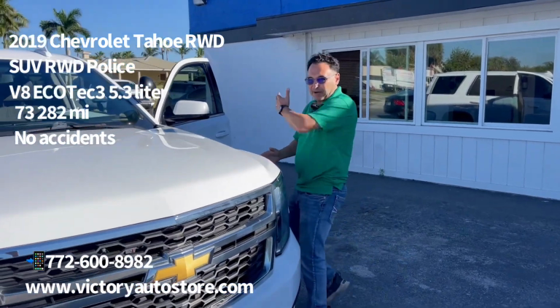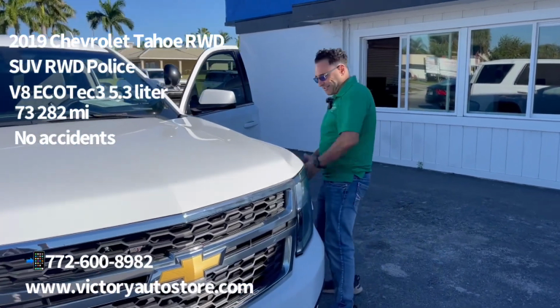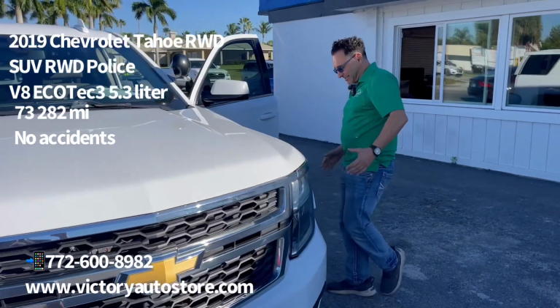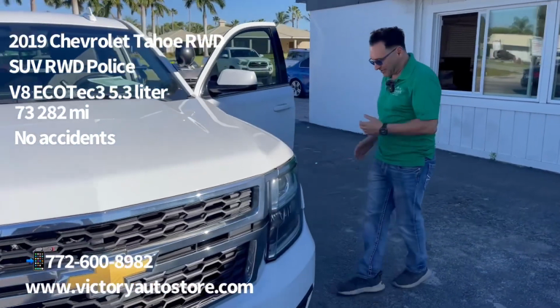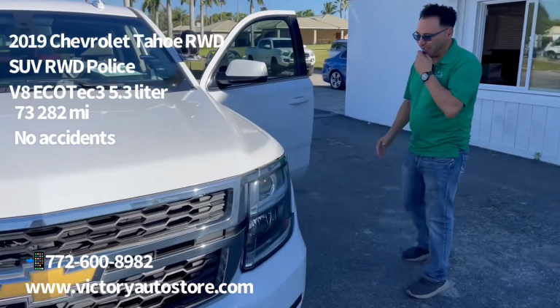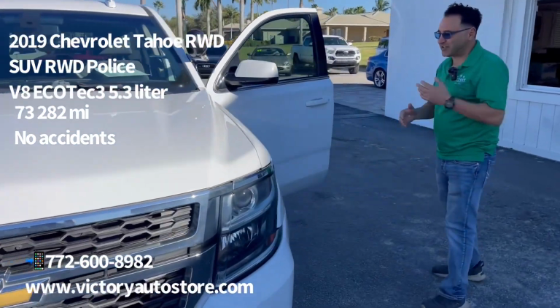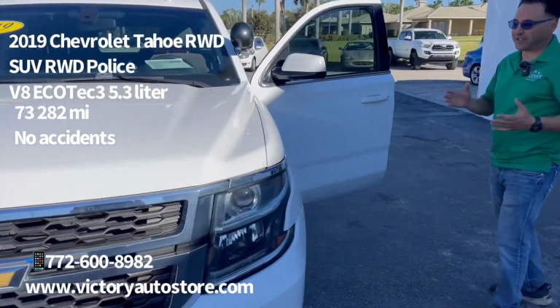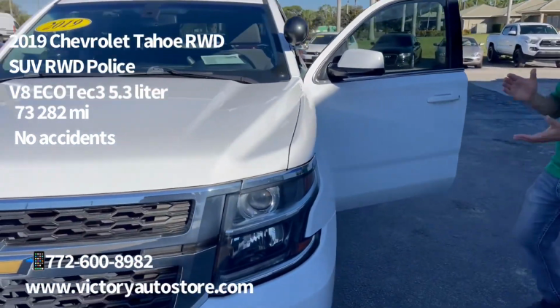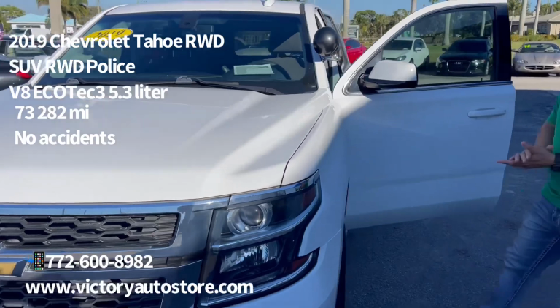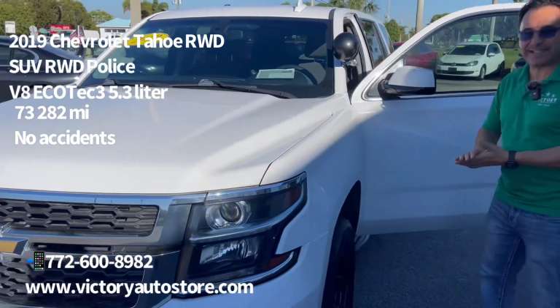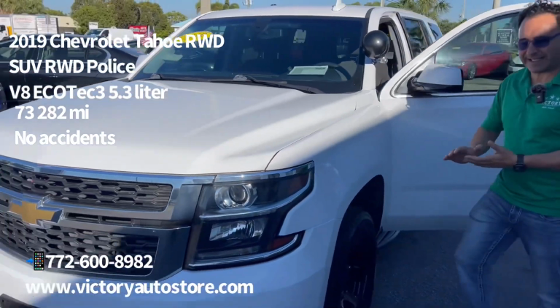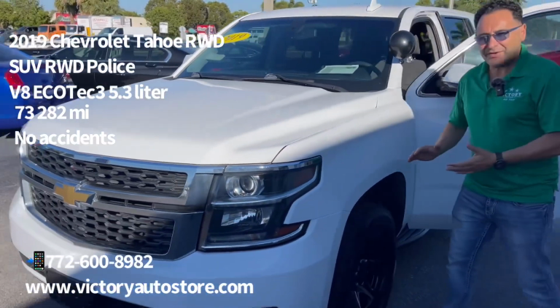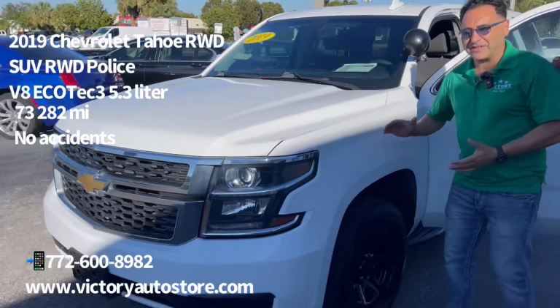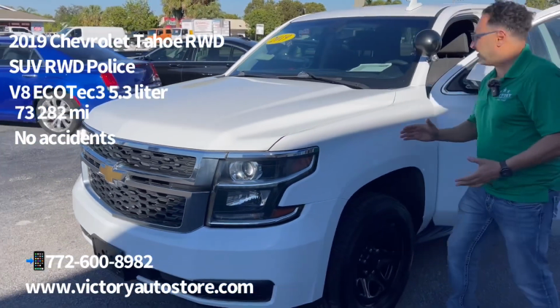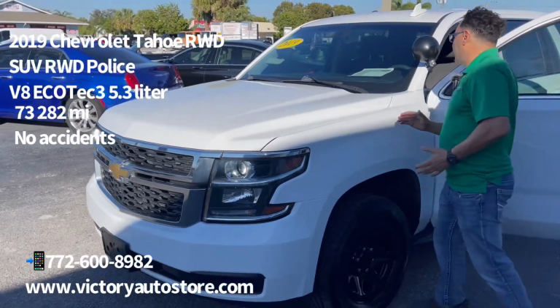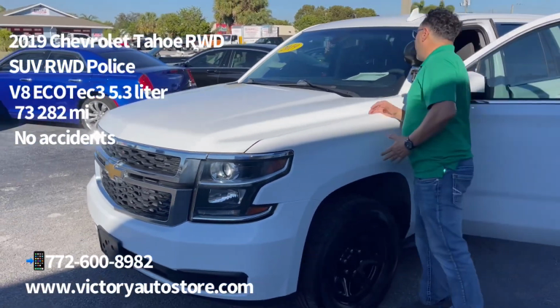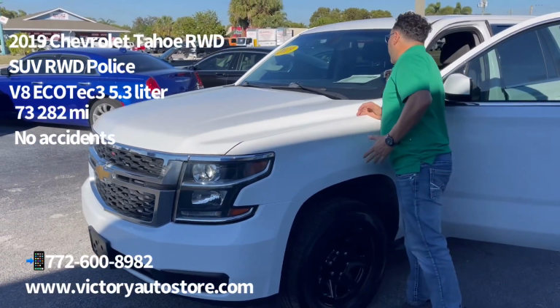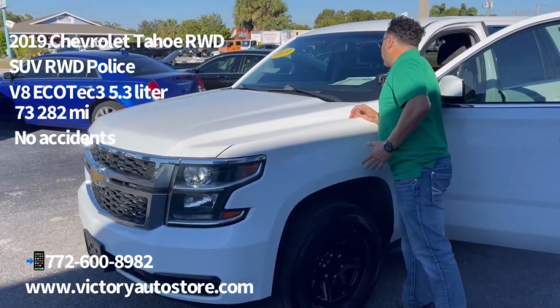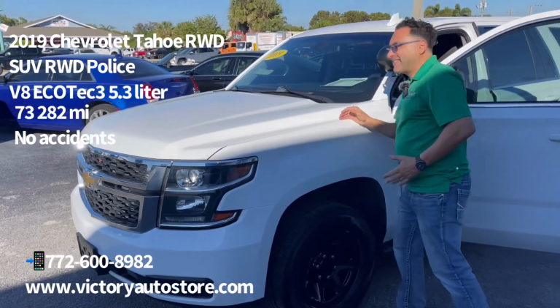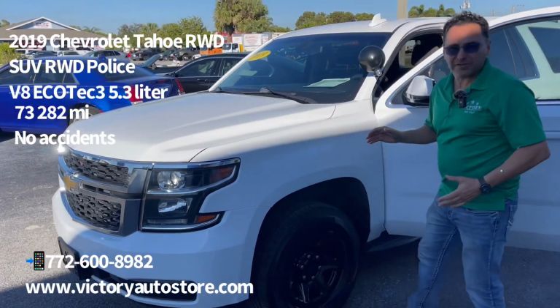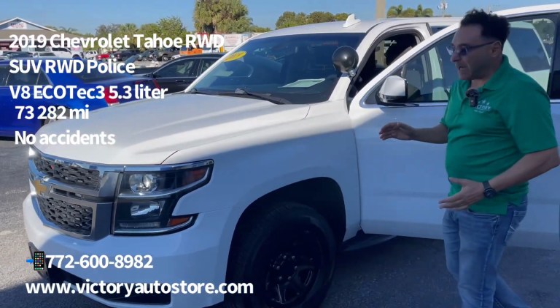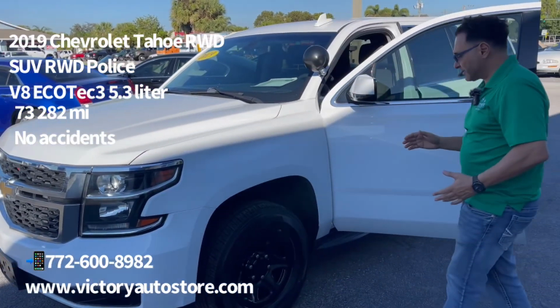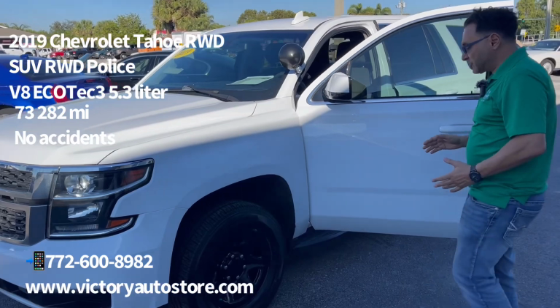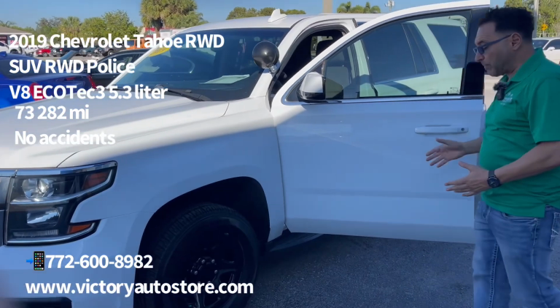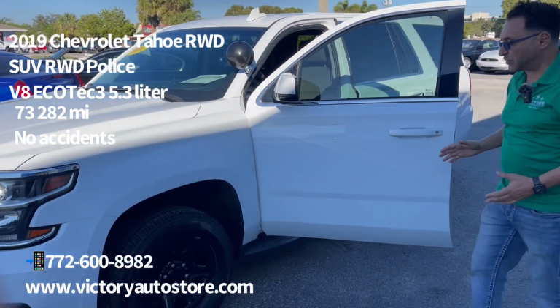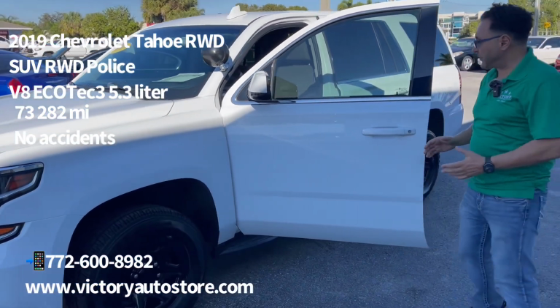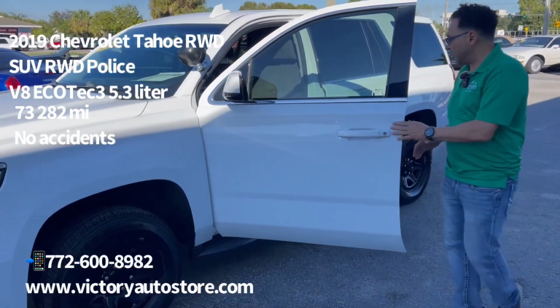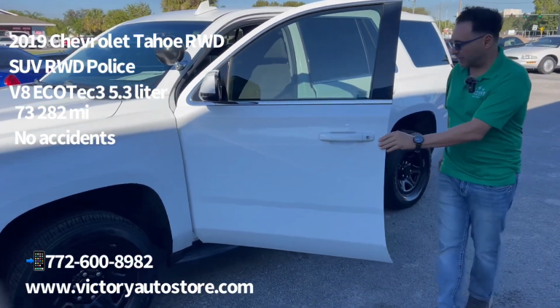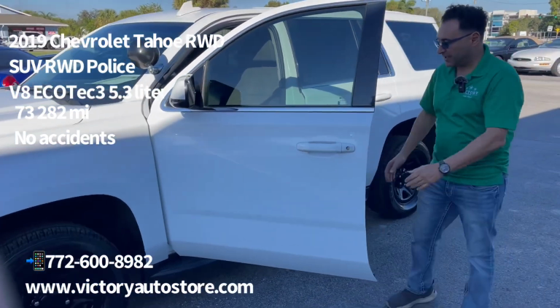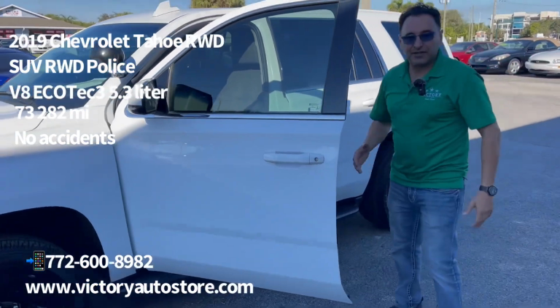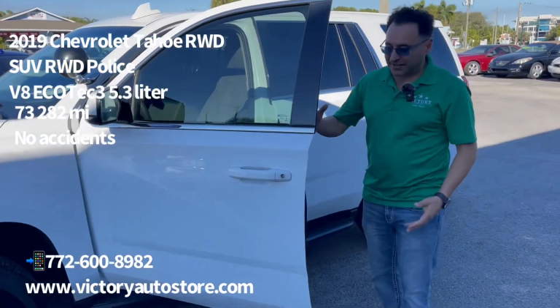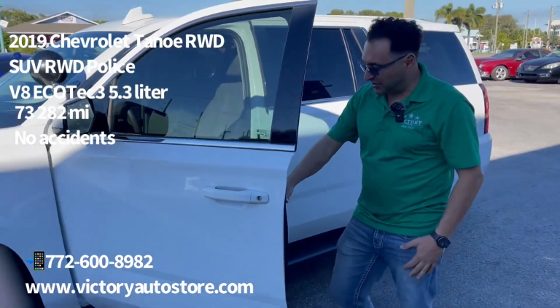Come around and check this vehicle out, man. It's so clean. It's a 2019 with only 73,000 miles and it's a great price, $23,000. Look at the condition.